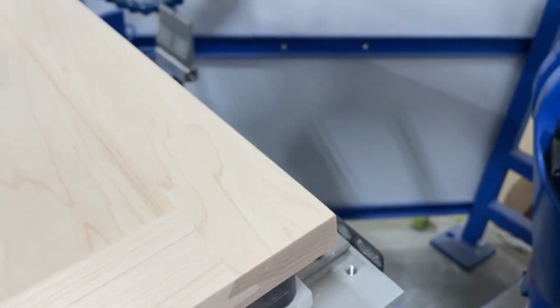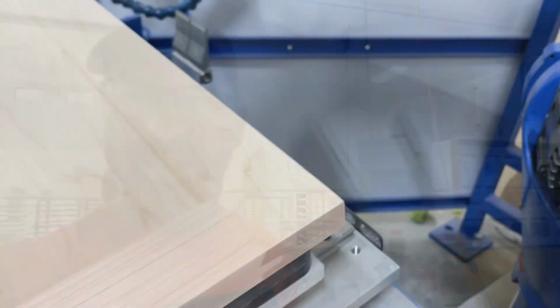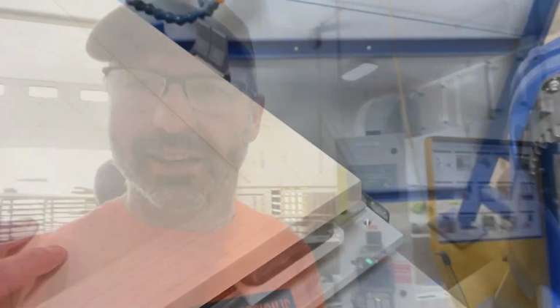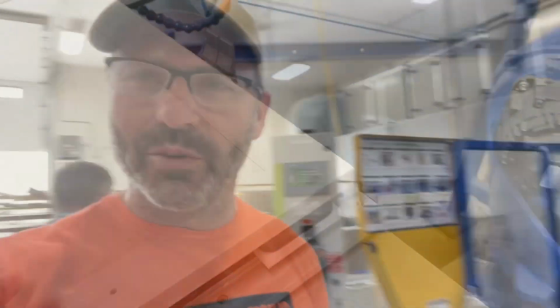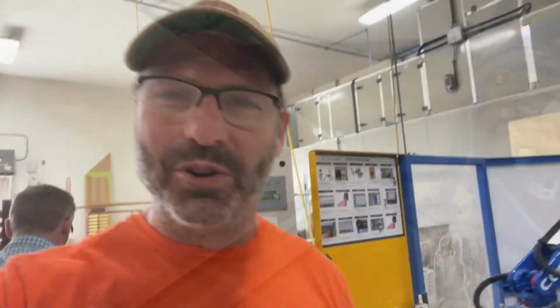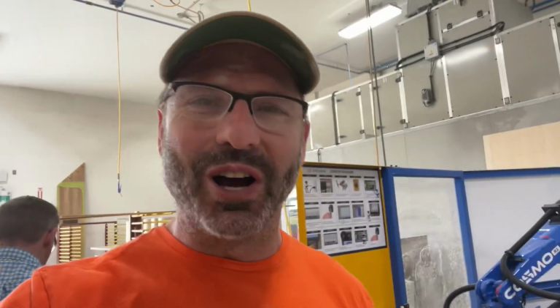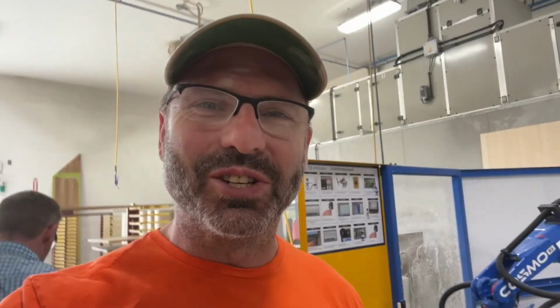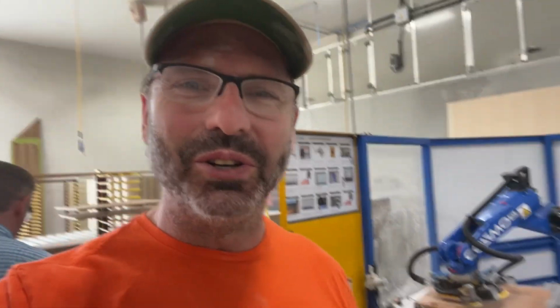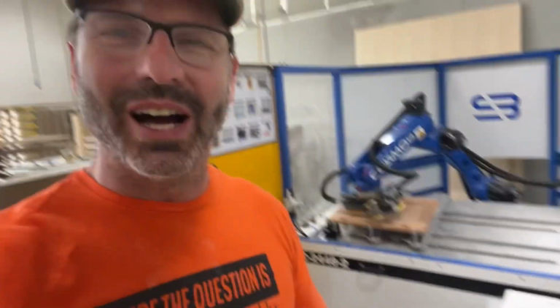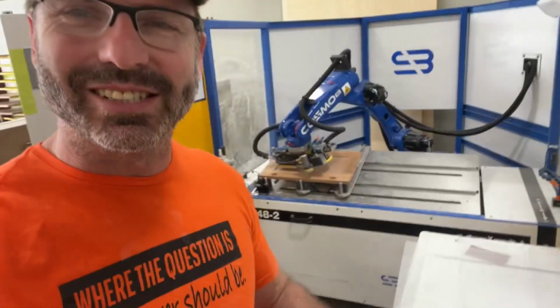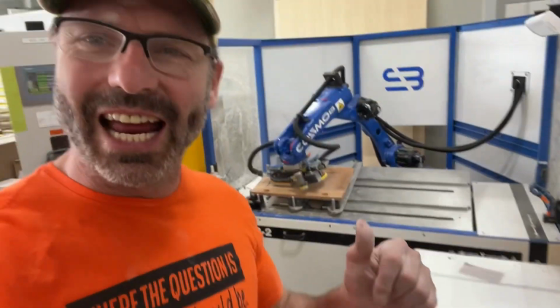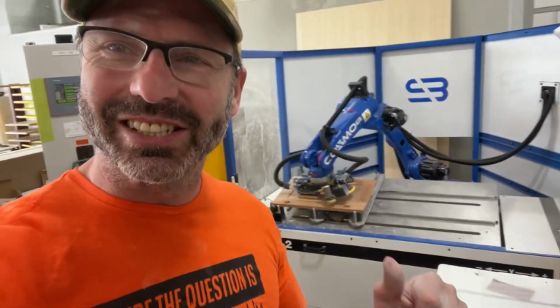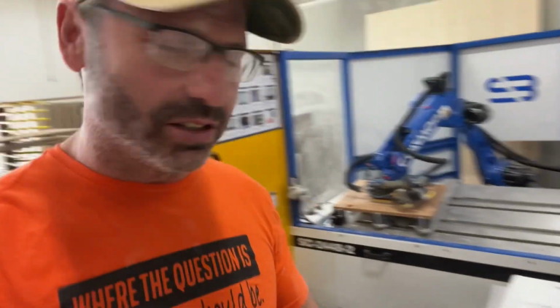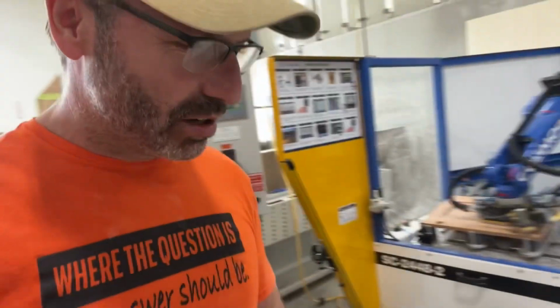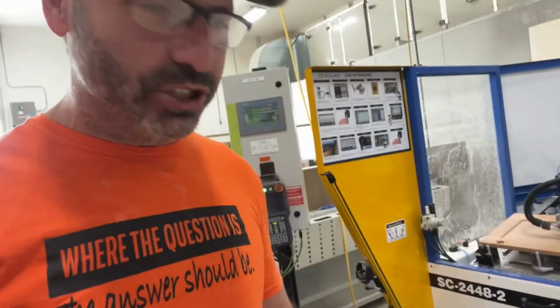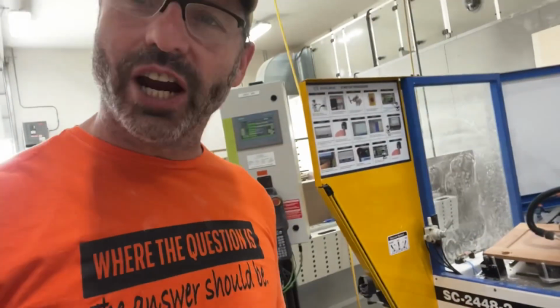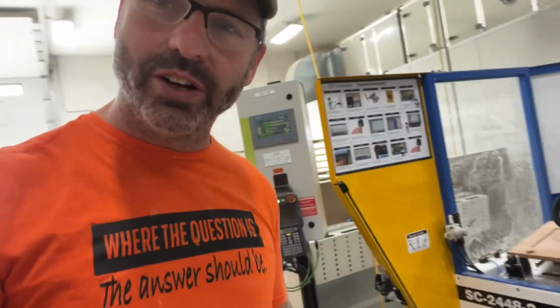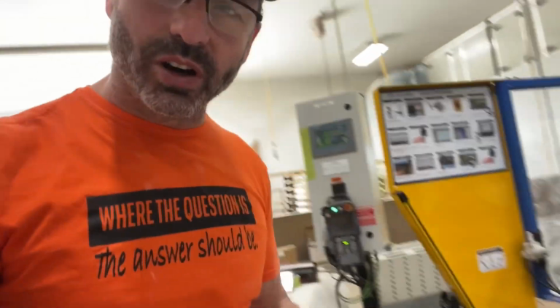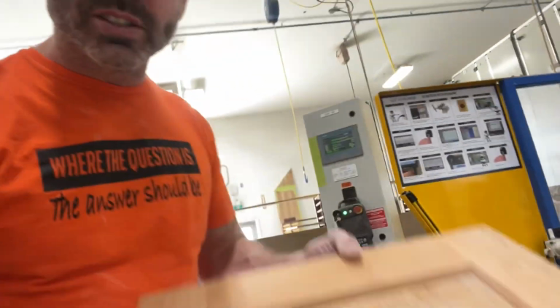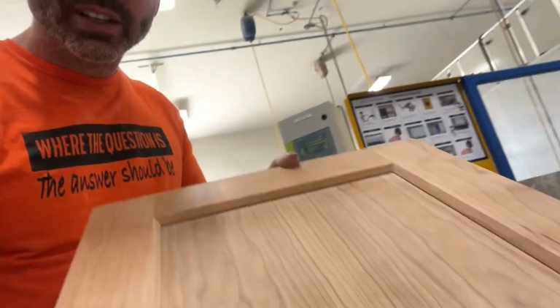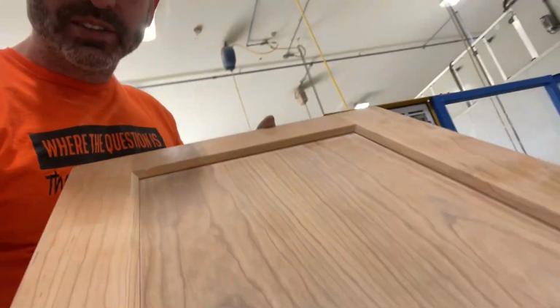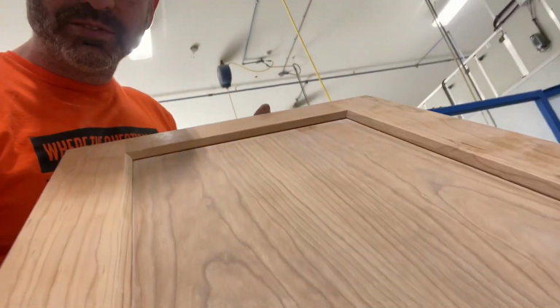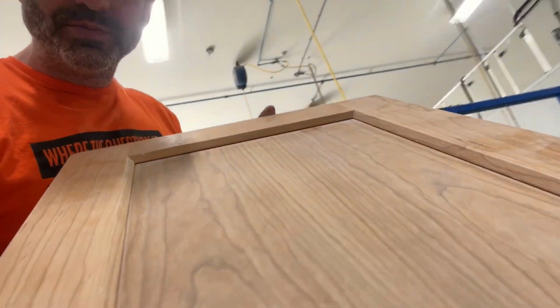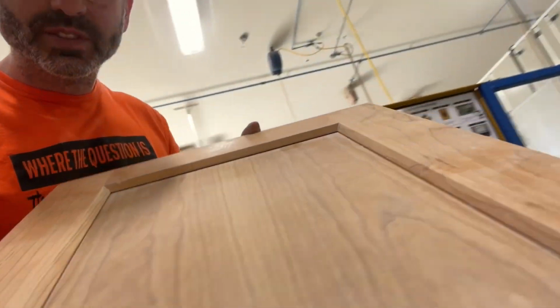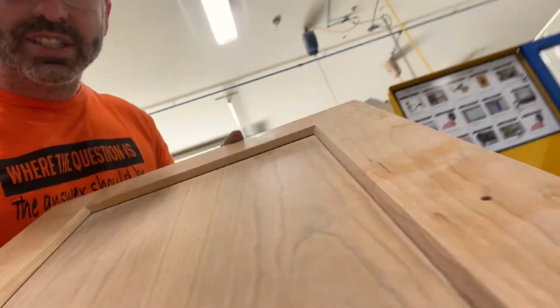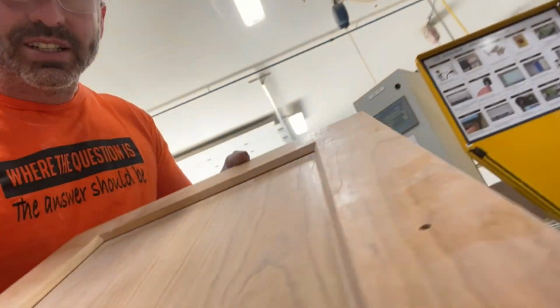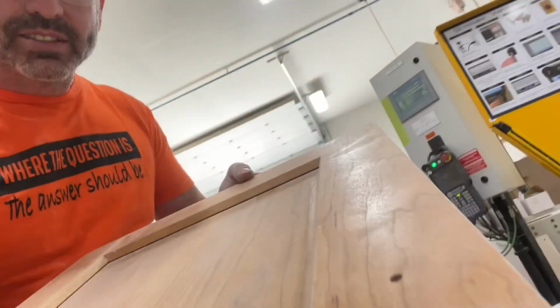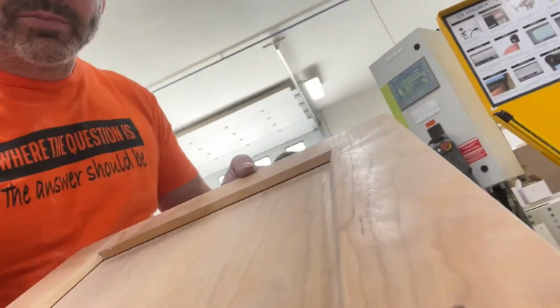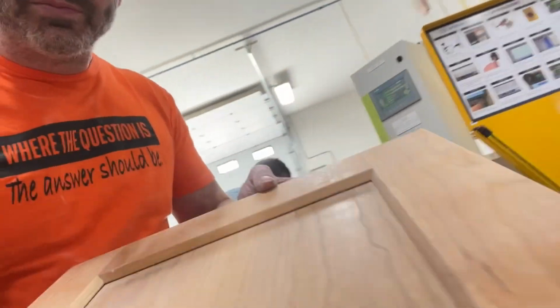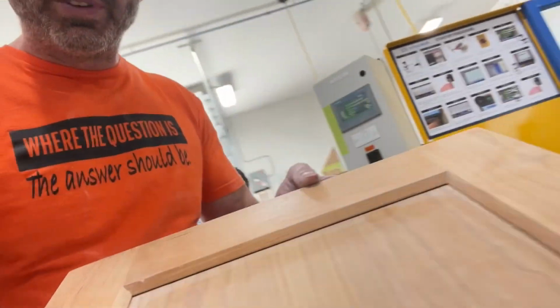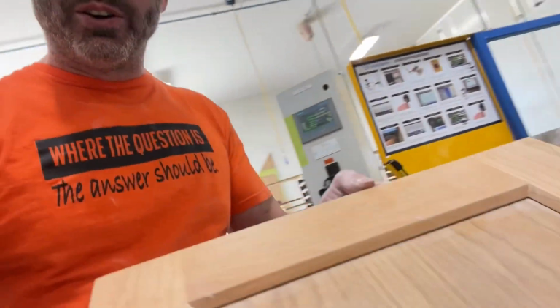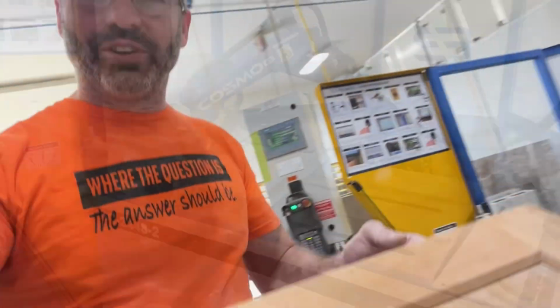Now we've moved on to a sanding sealer on cherry doors. Beautiful. Beautiful.